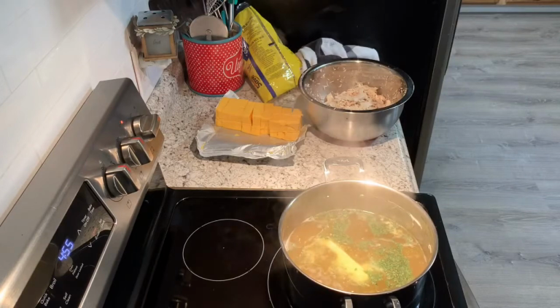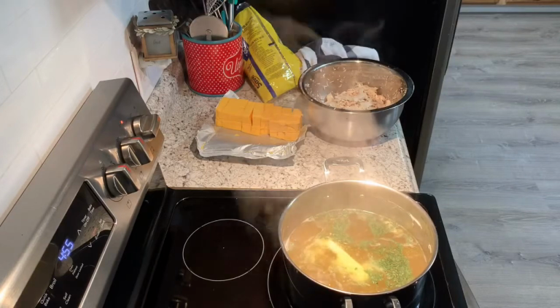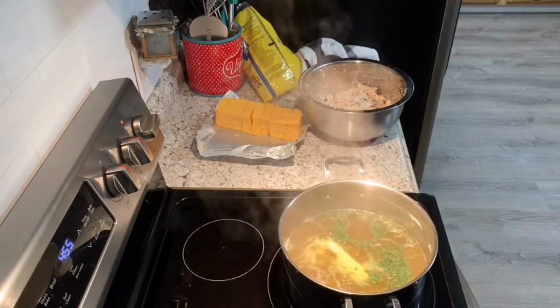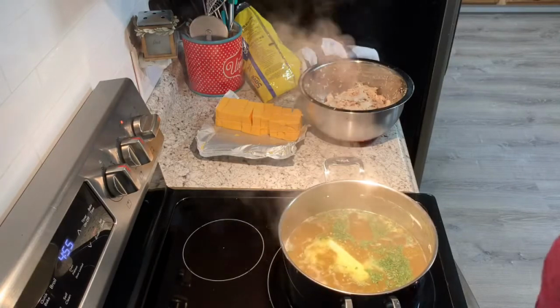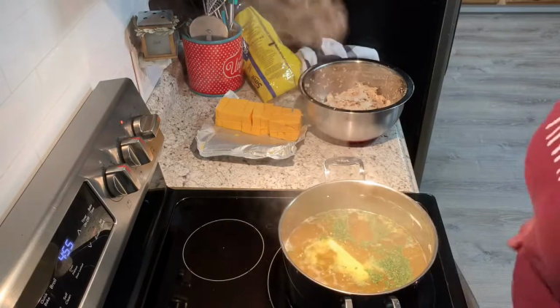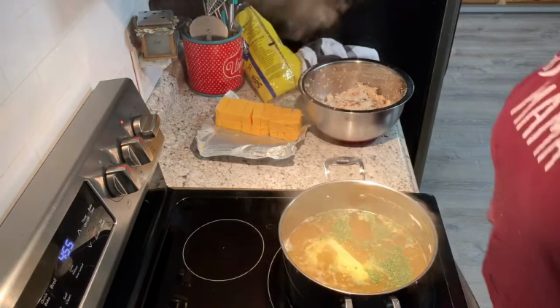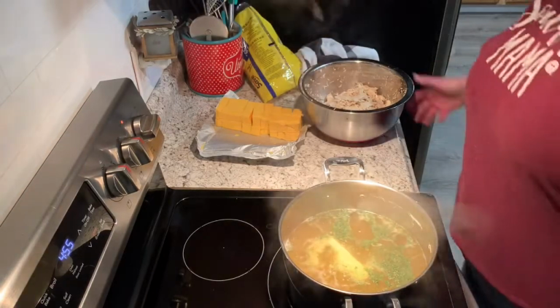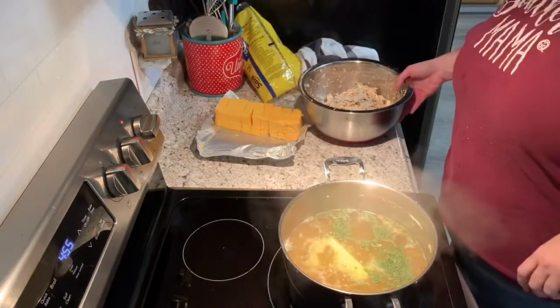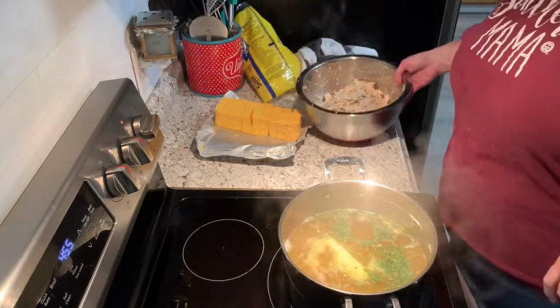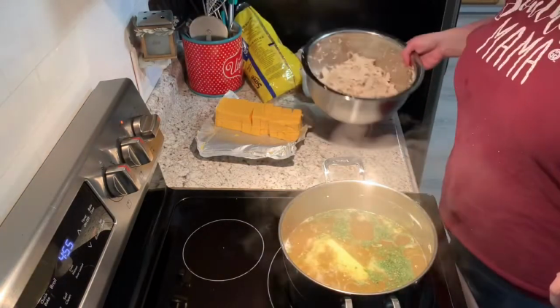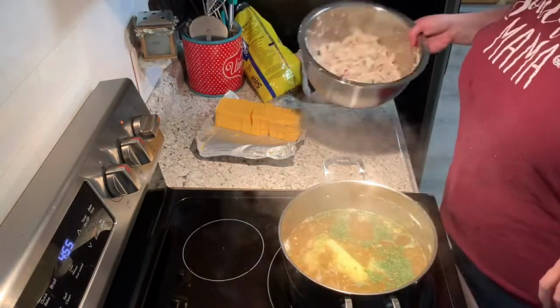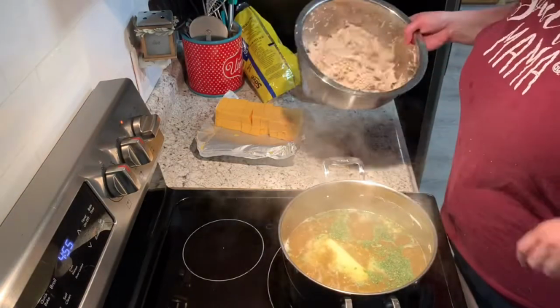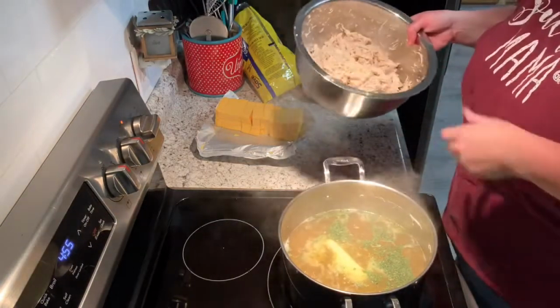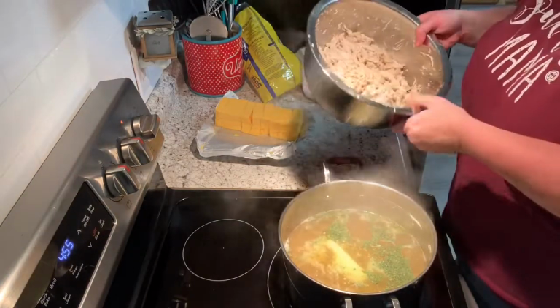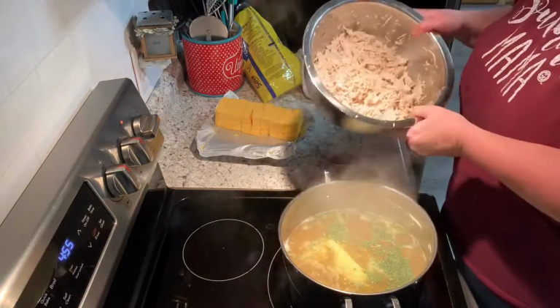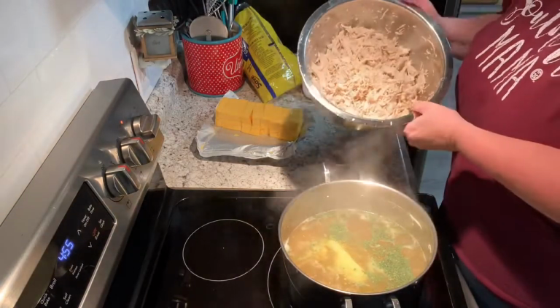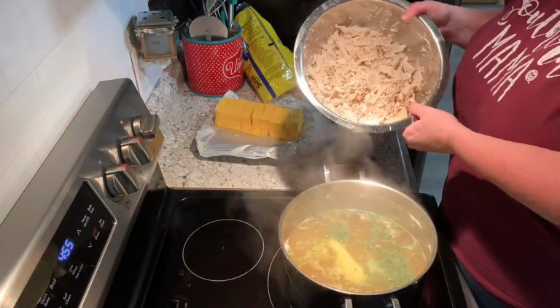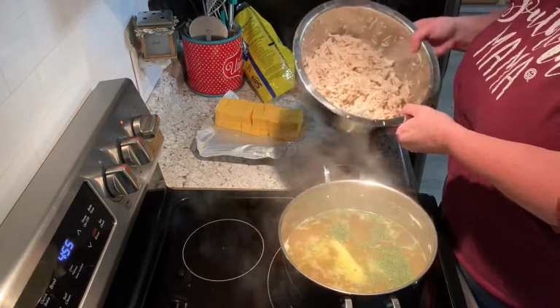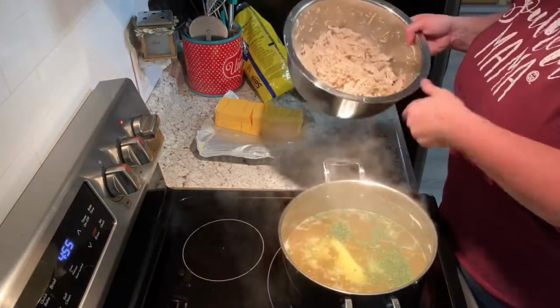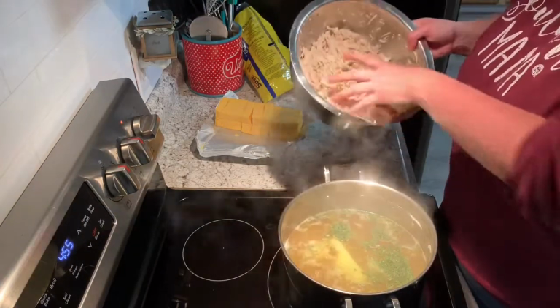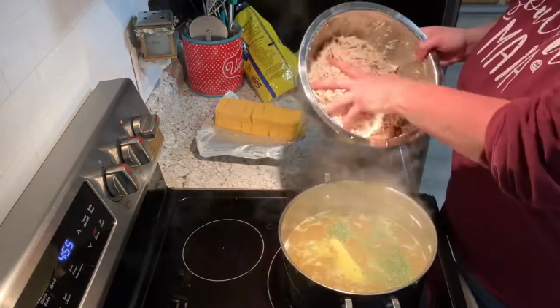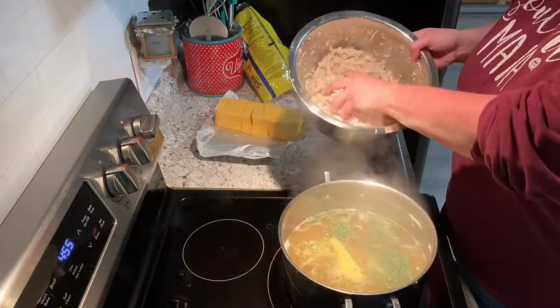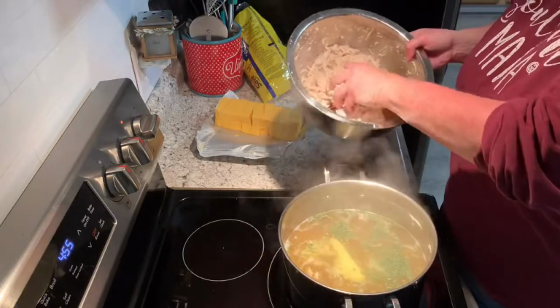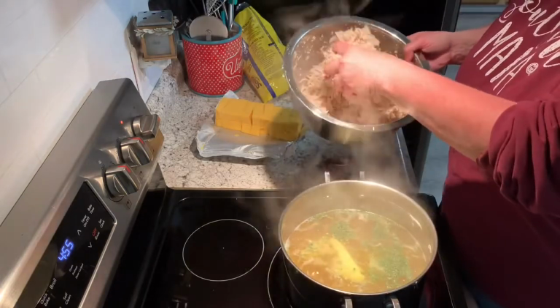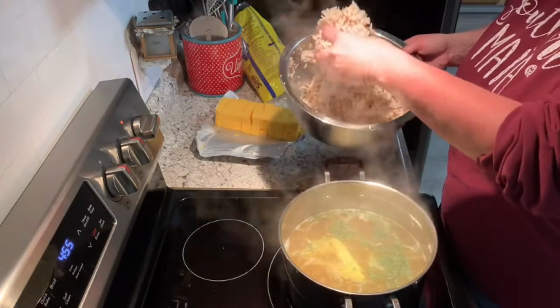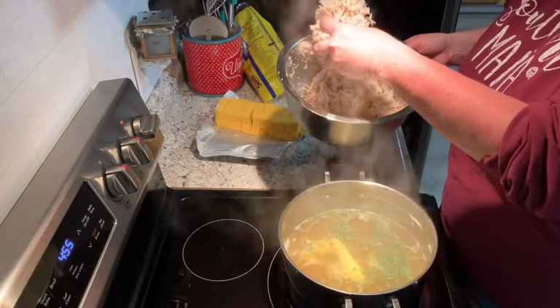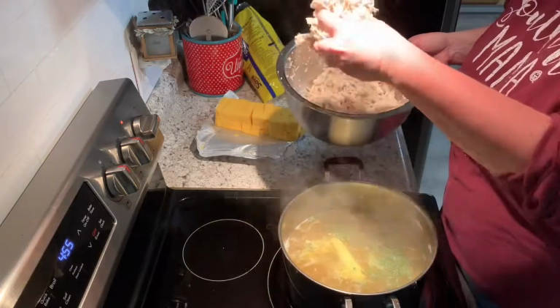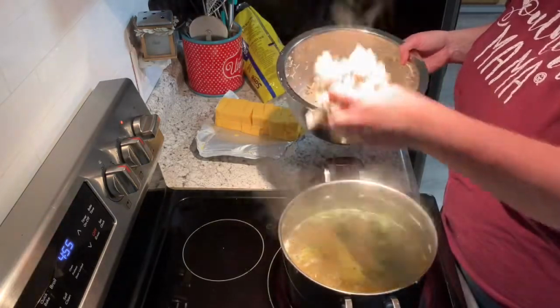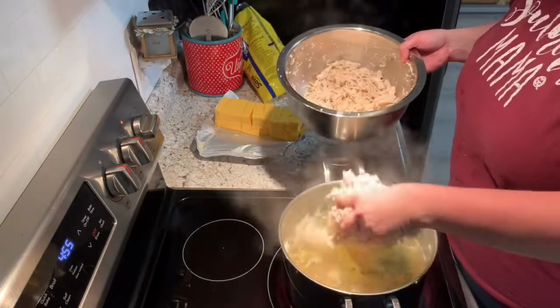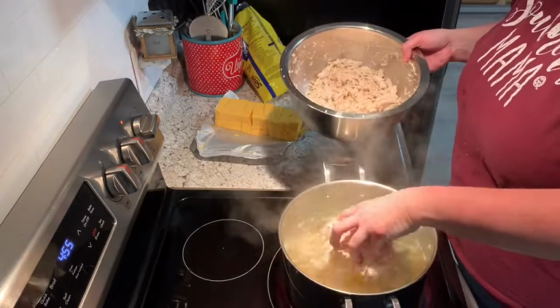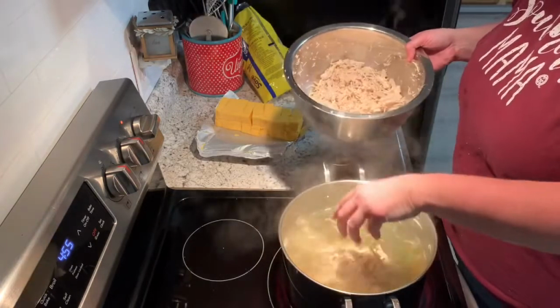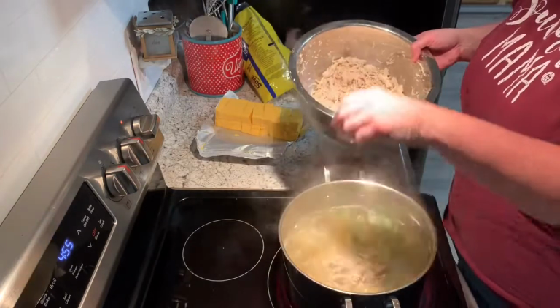Now that it's melted down pretty much, I'm gonna come back and add my chicken, which I shredded with my hand mixer.